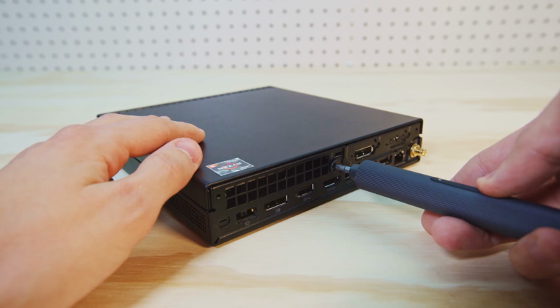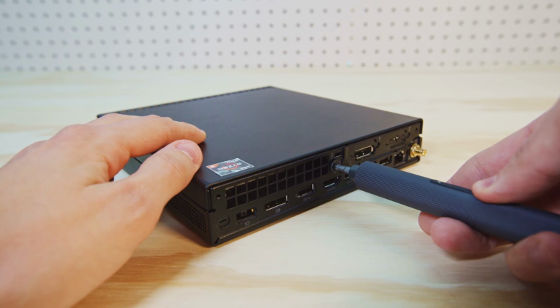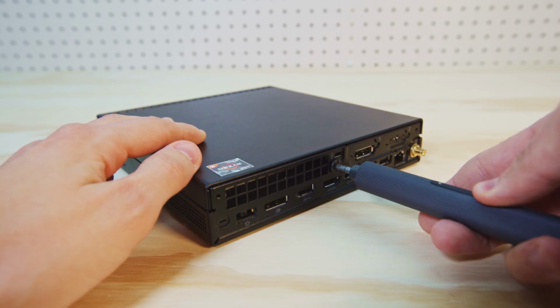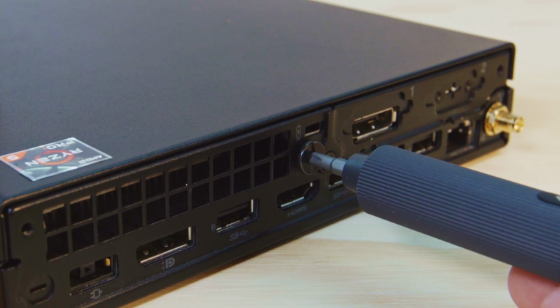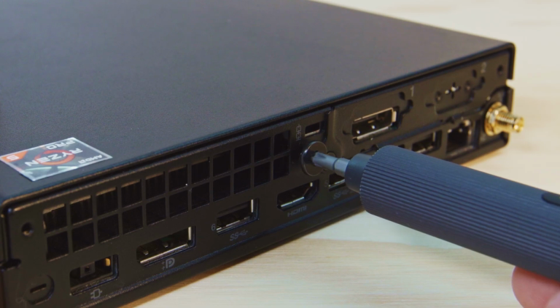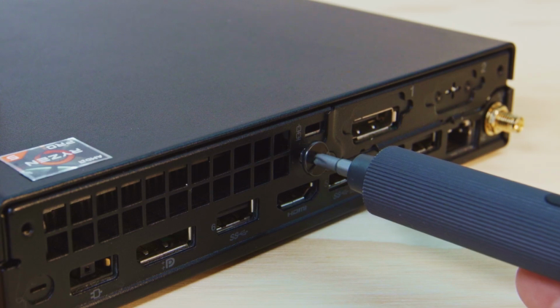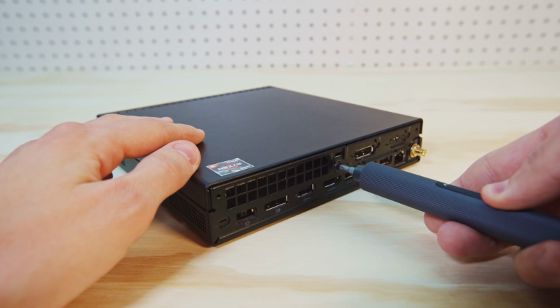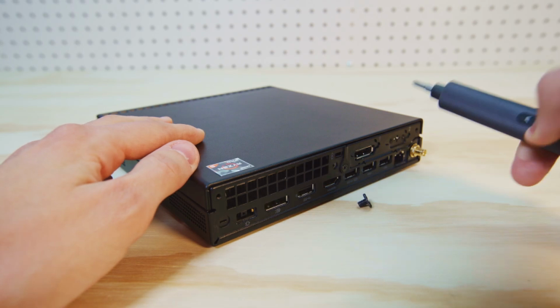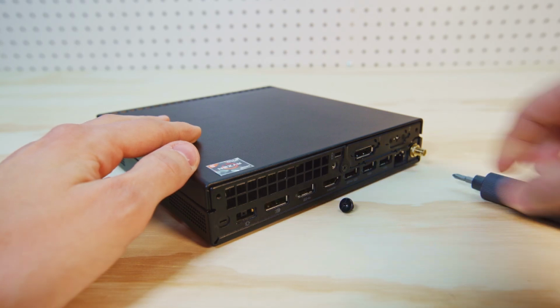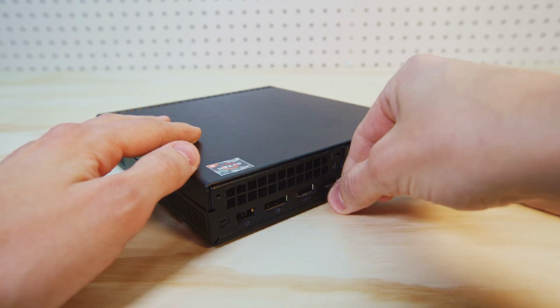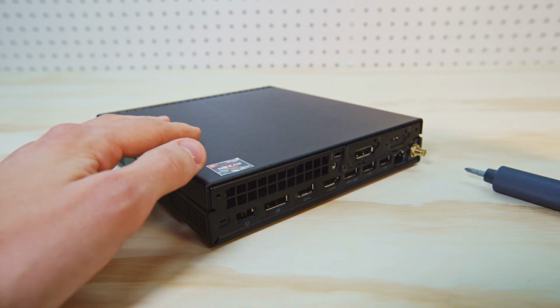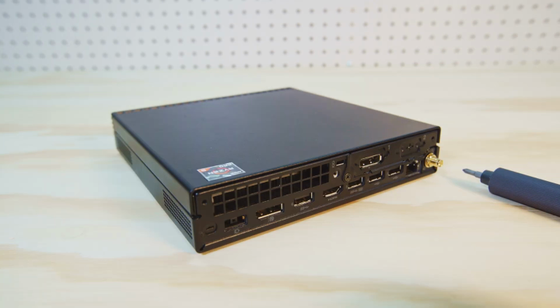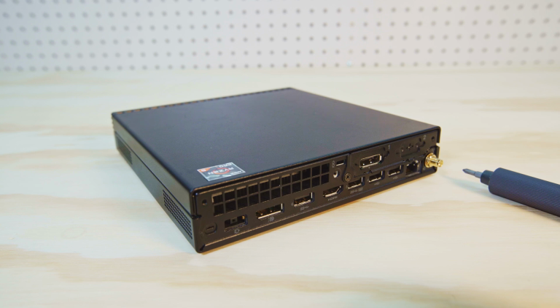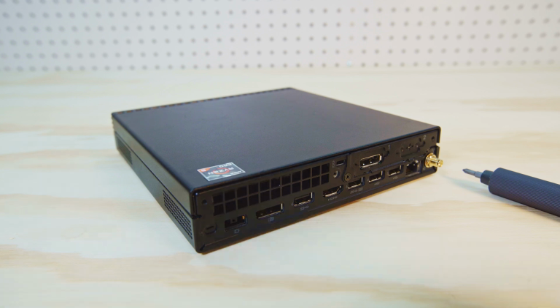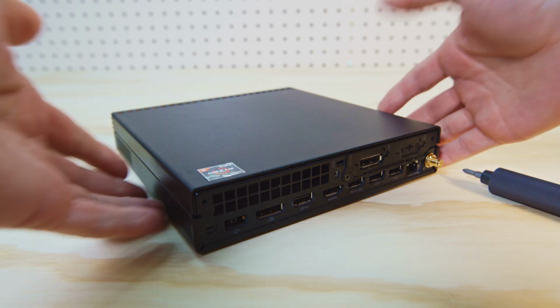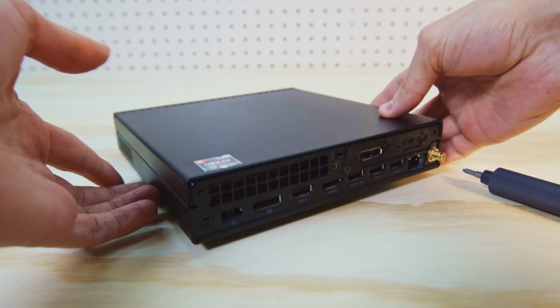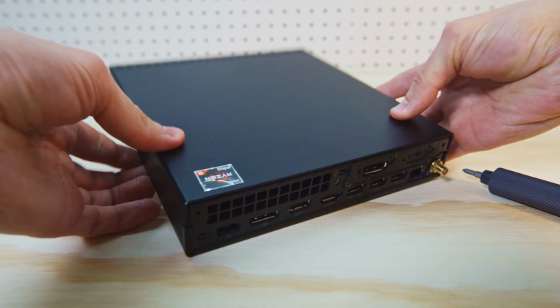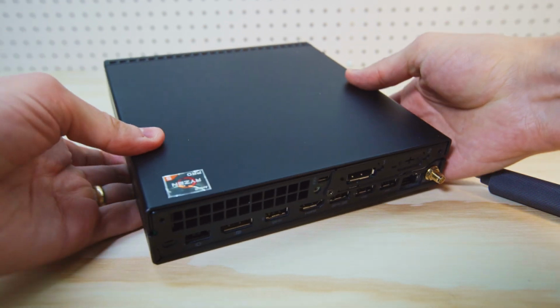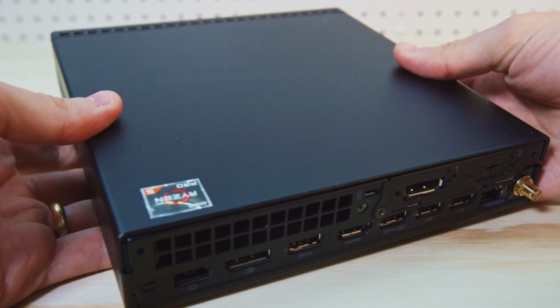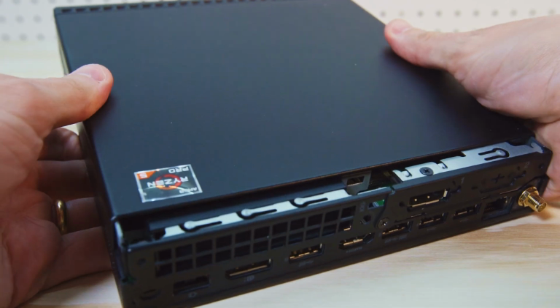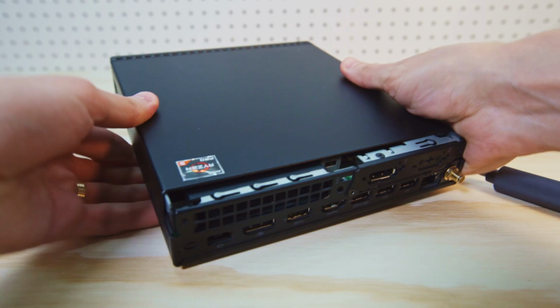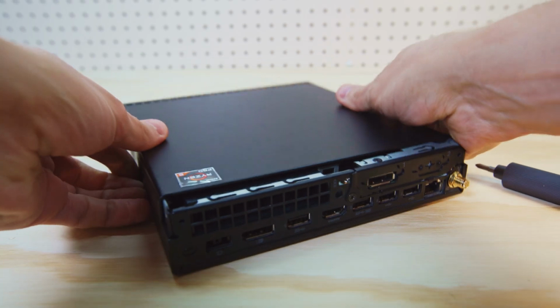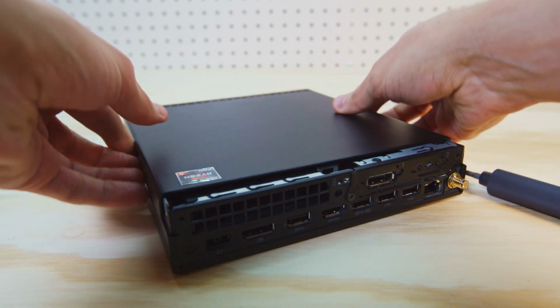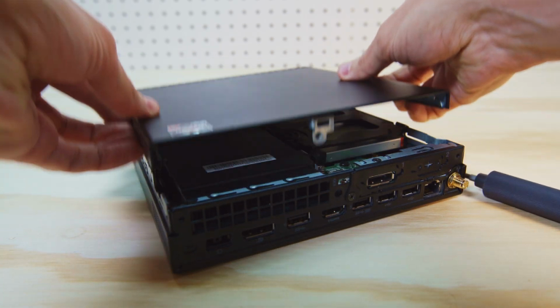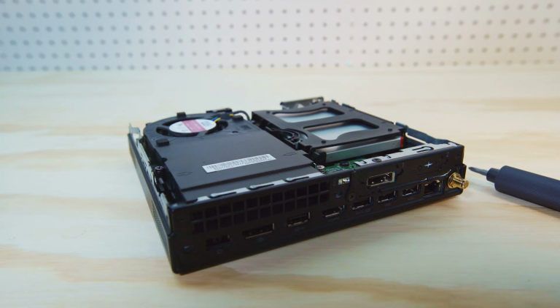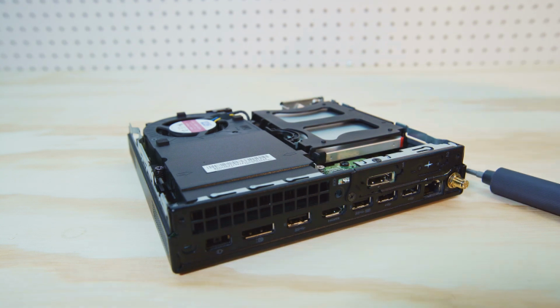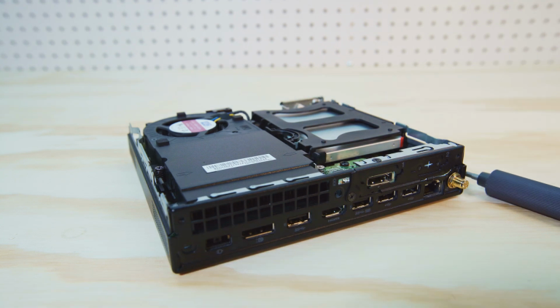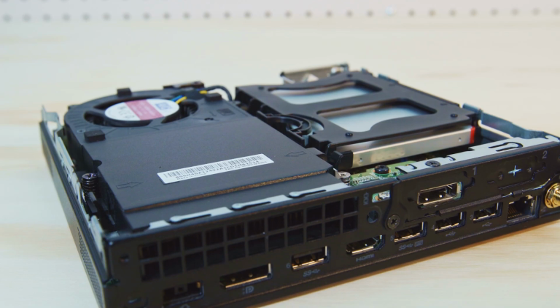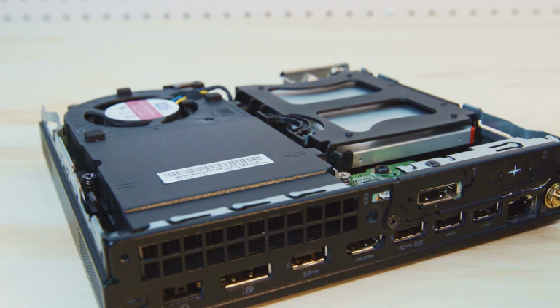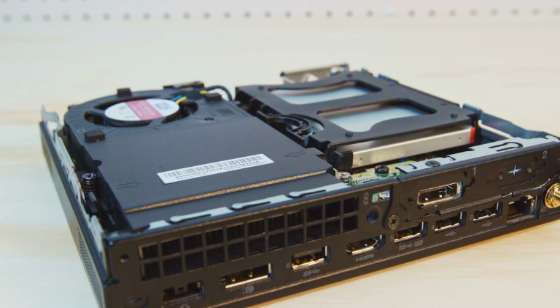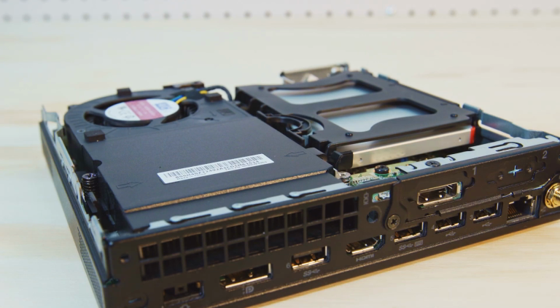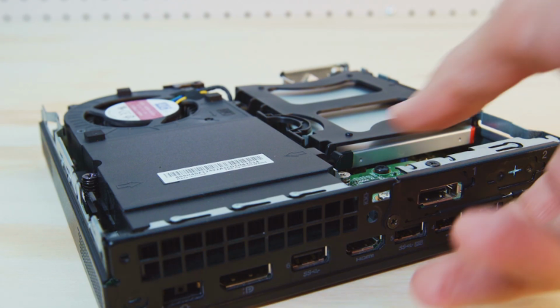You could use any screwdriver. Once the screw has been removed, you can pick up the PC by both sides, and then use your thumbs to push the top panel forward towards the front of the PC. At that point, you can lift the panel straight vertically off of the actual PC.